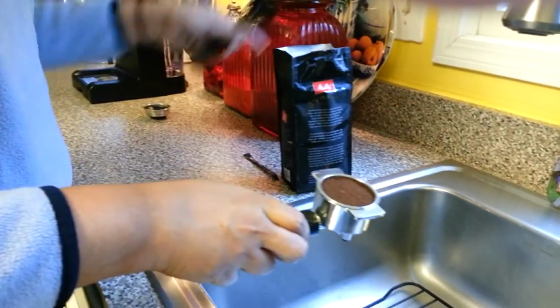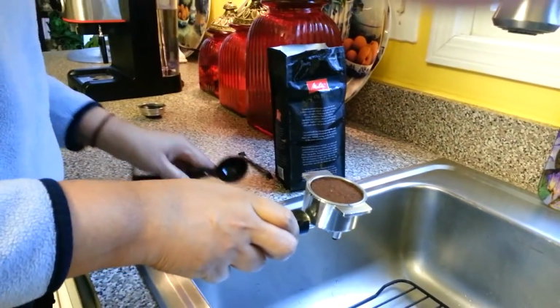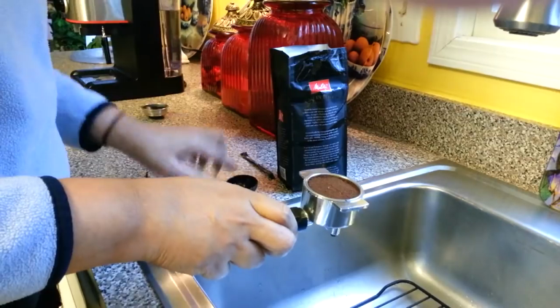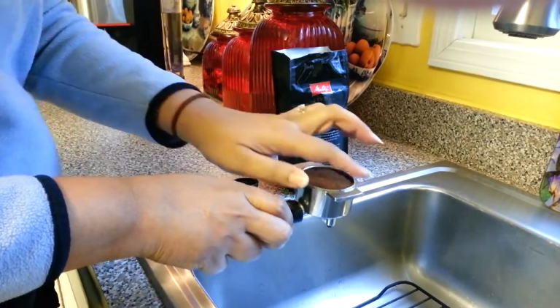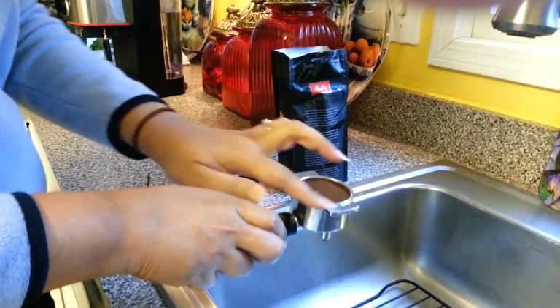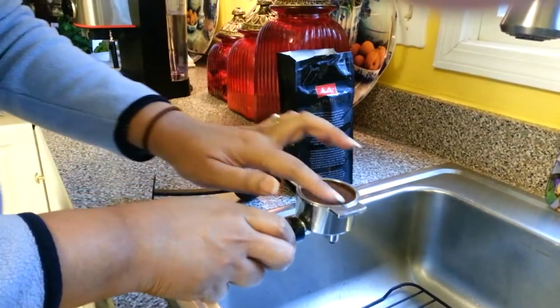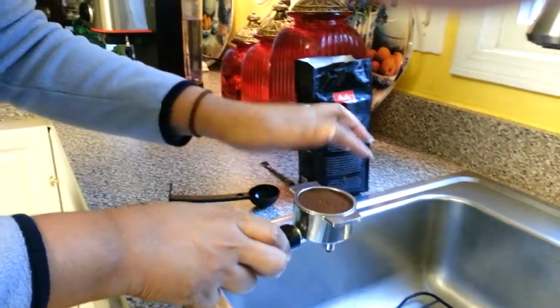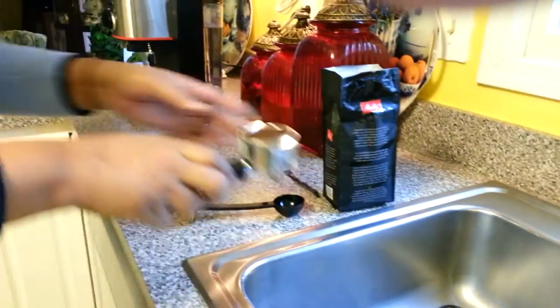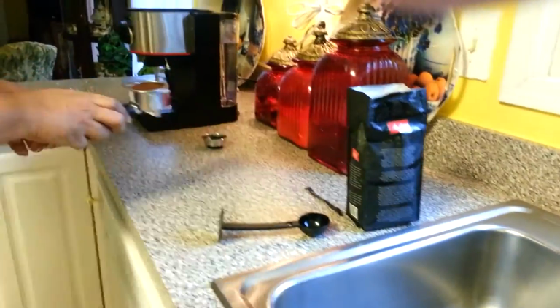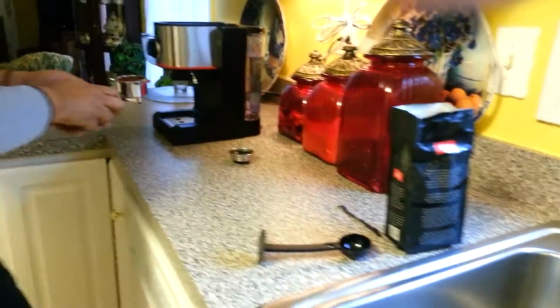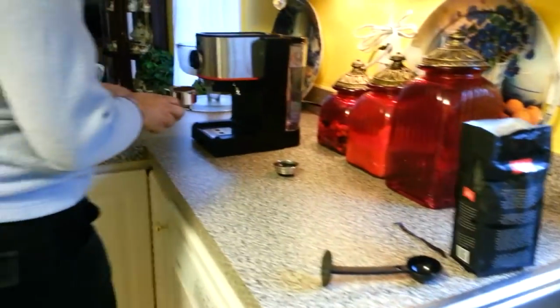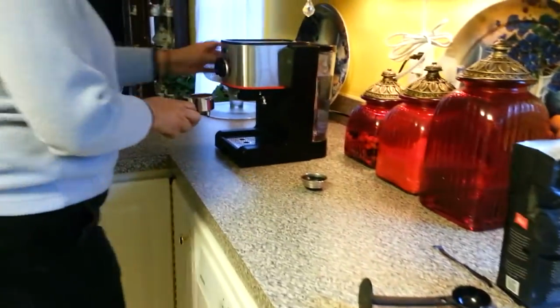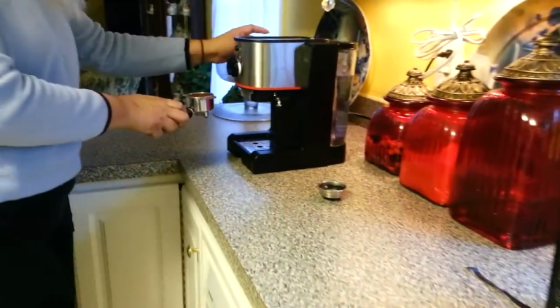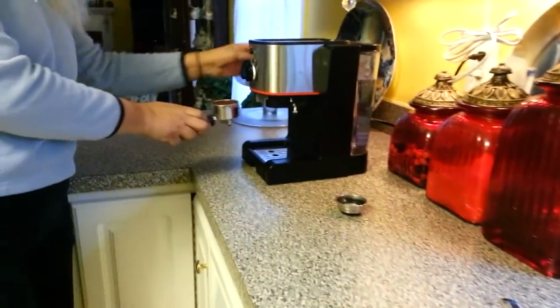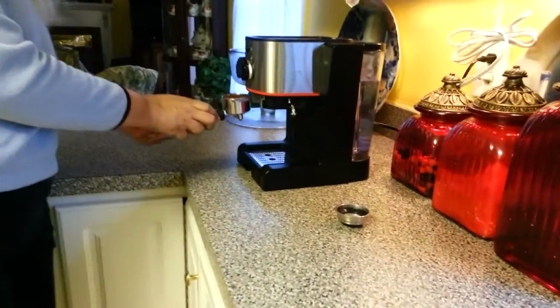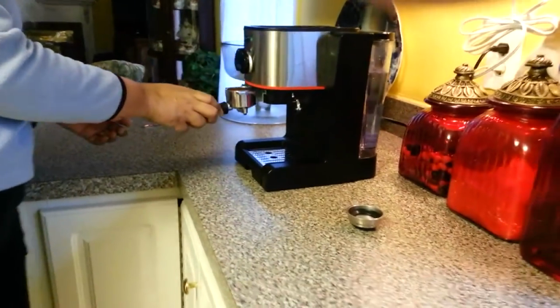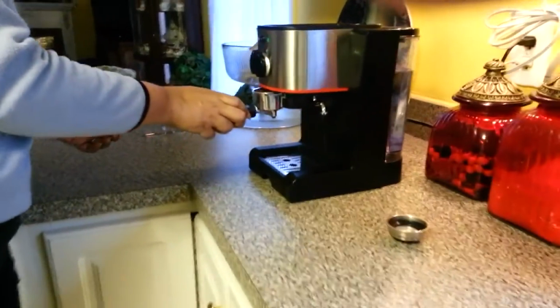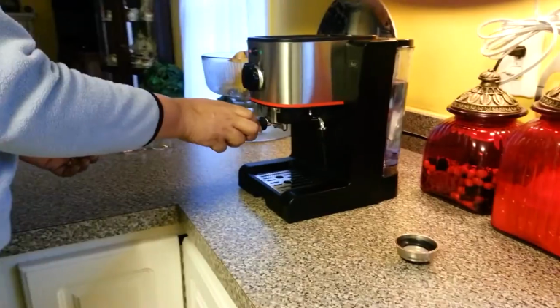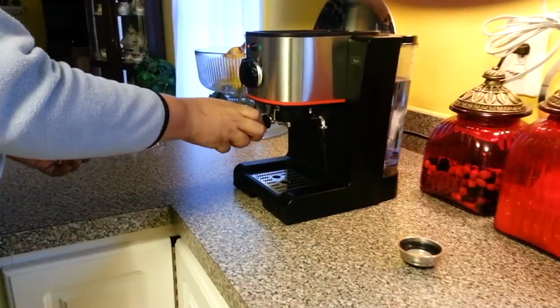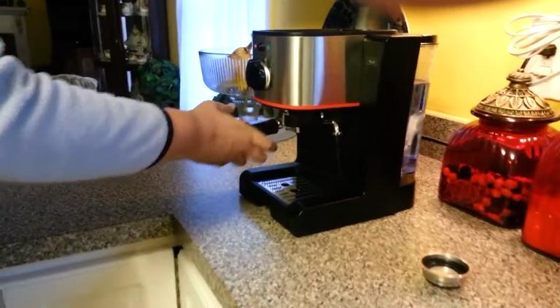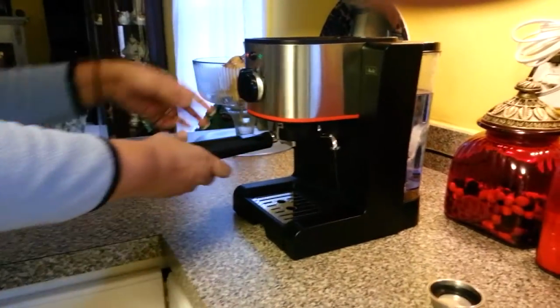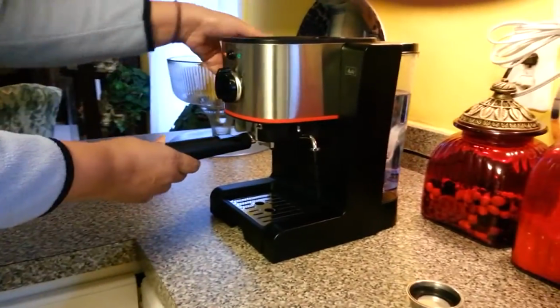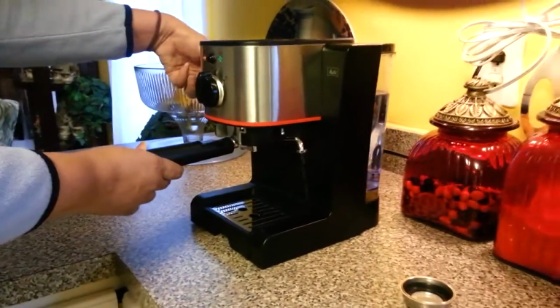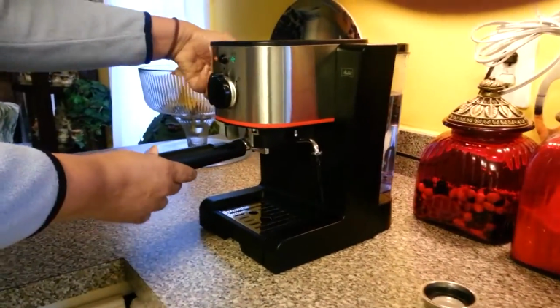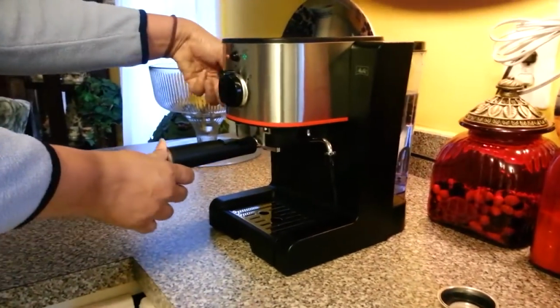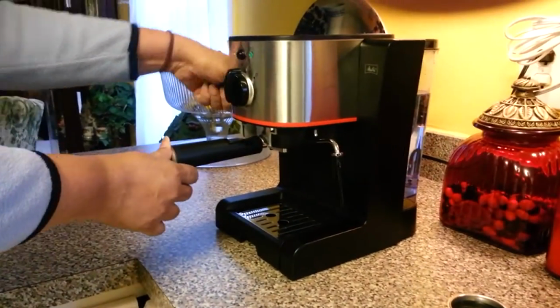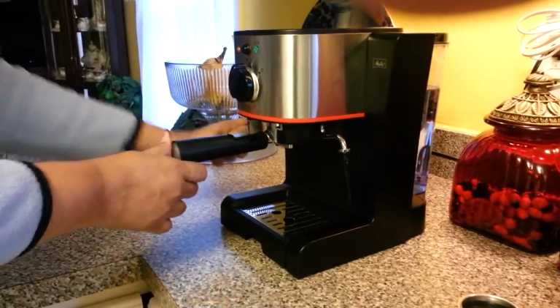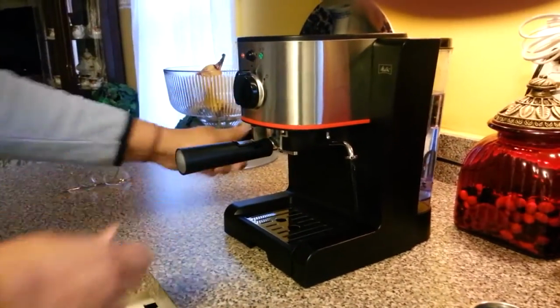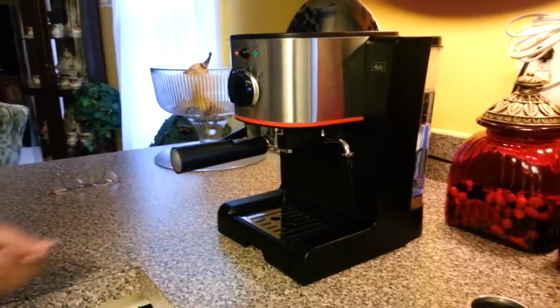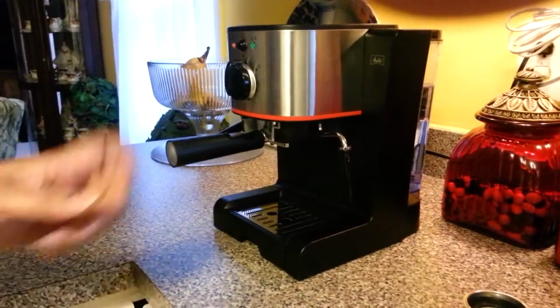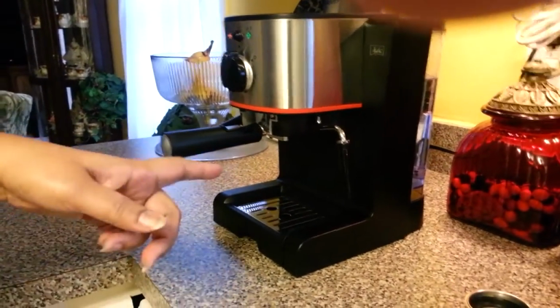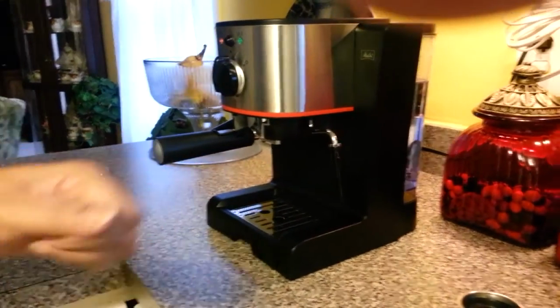Take it down. Nice. The lever is up — slide your coffee in, pull the lever down, and that is ready.